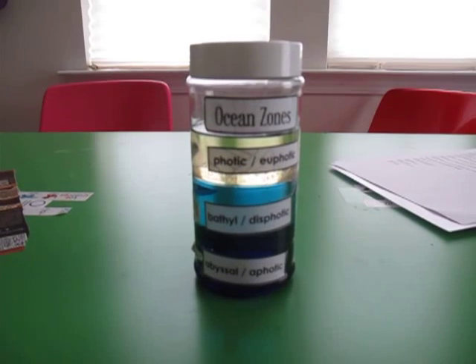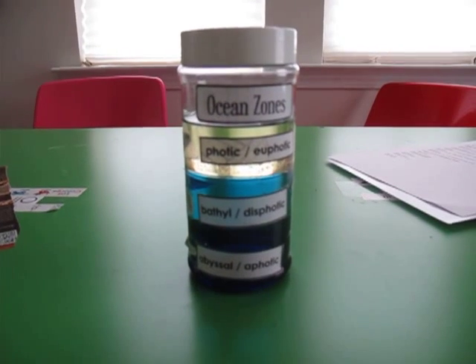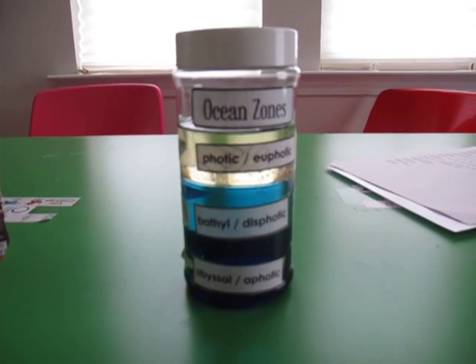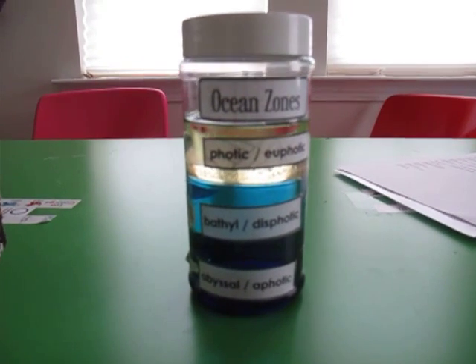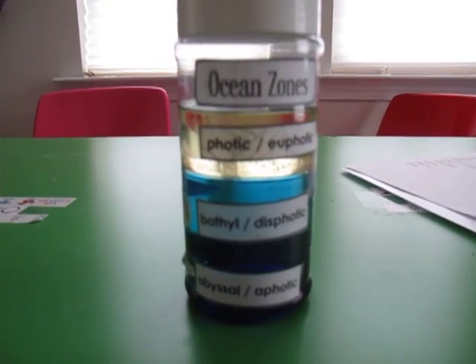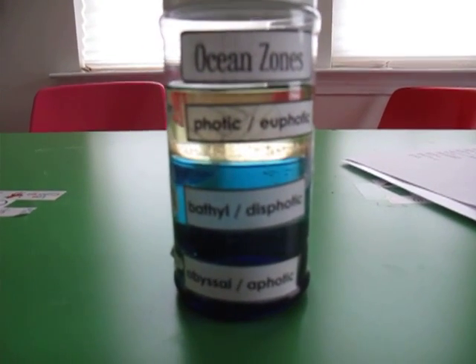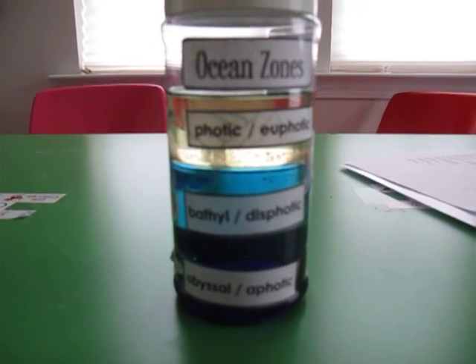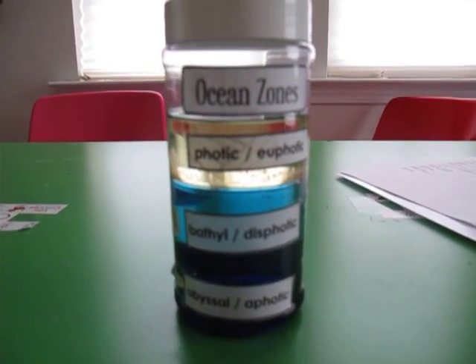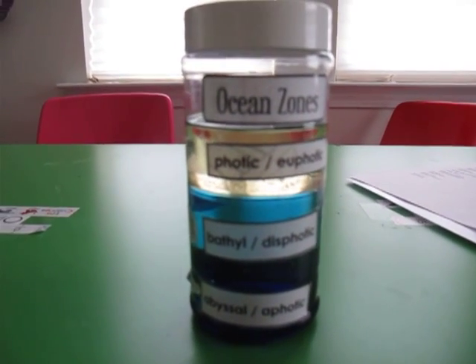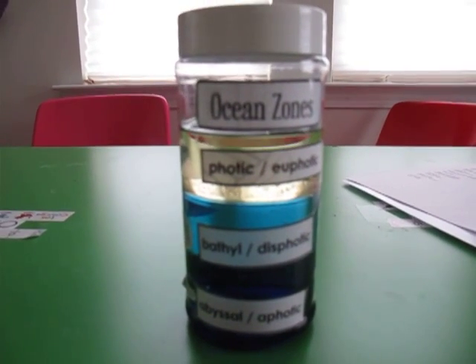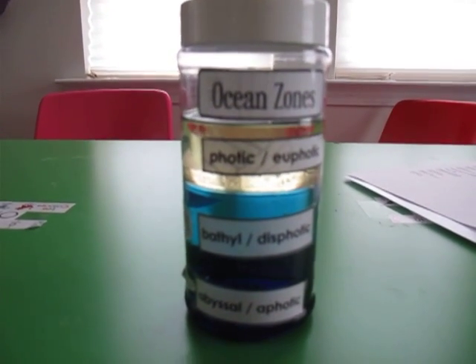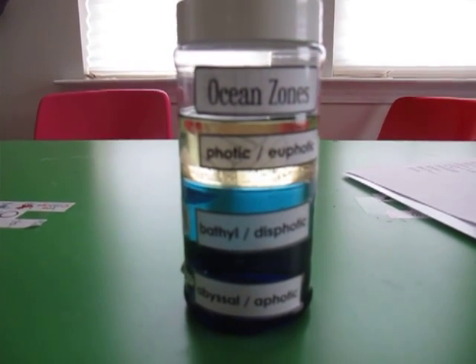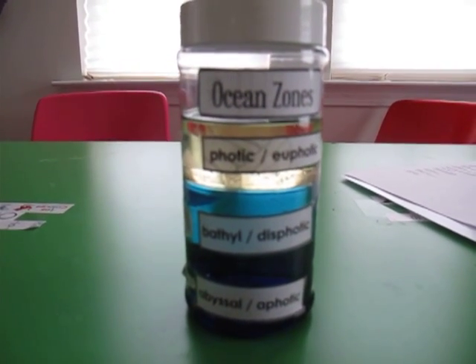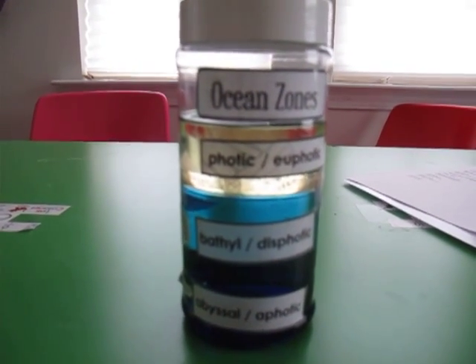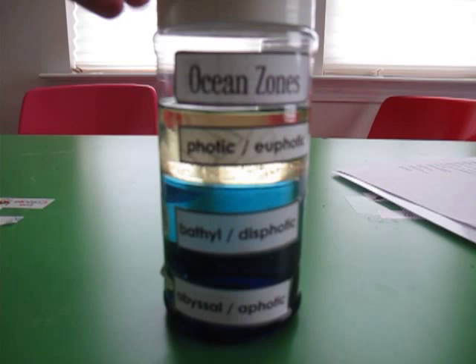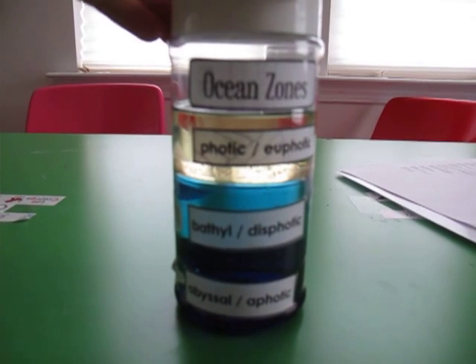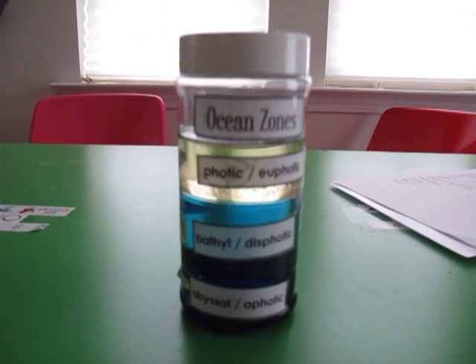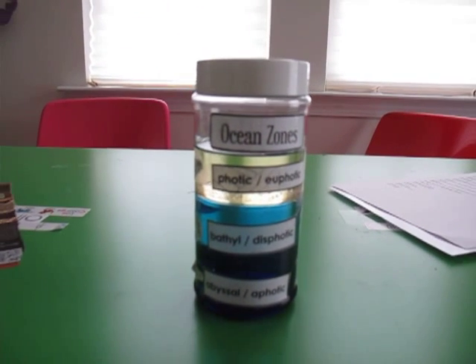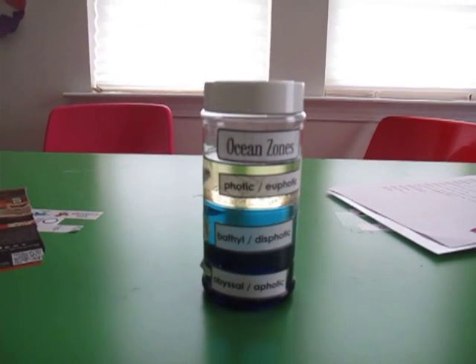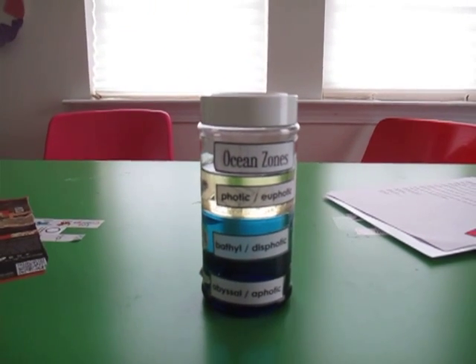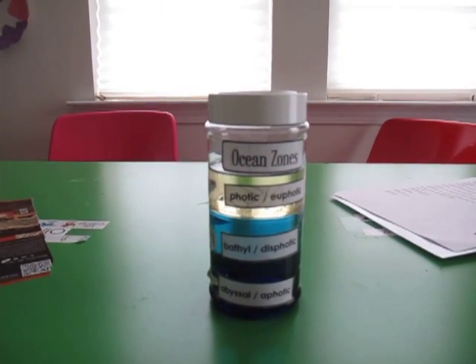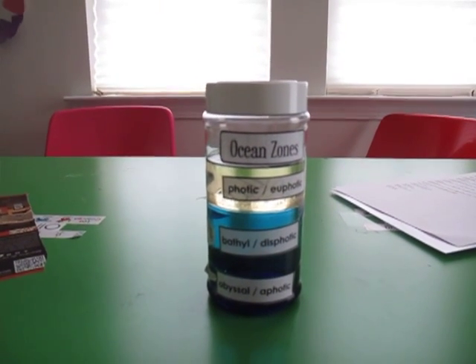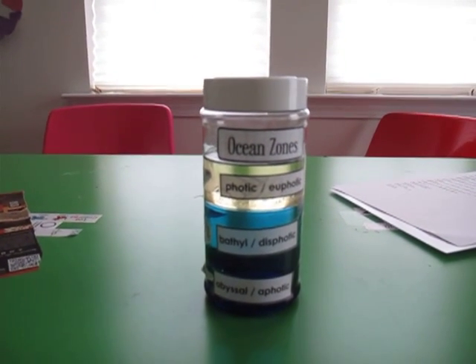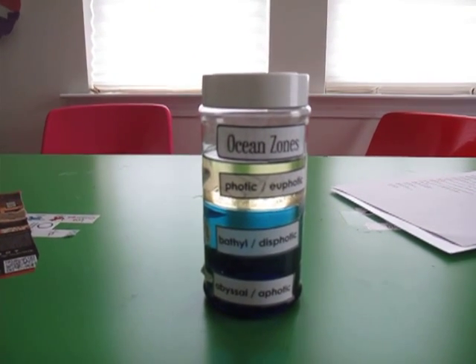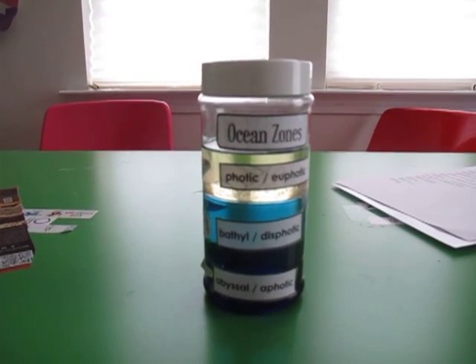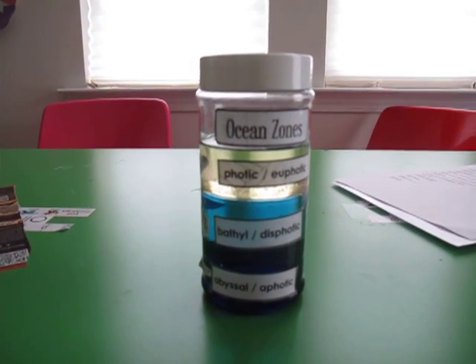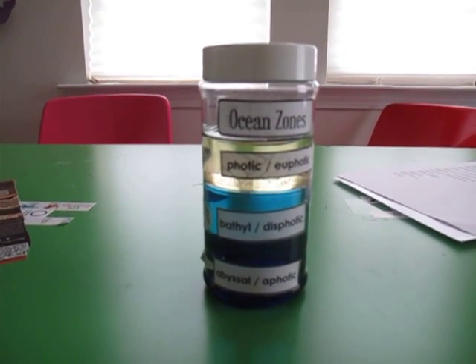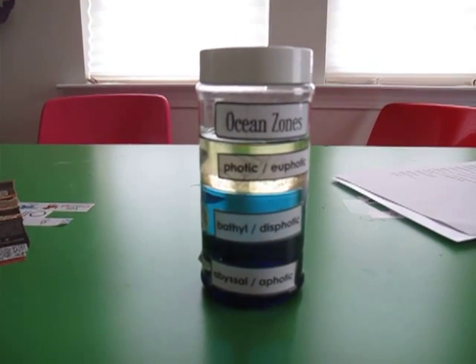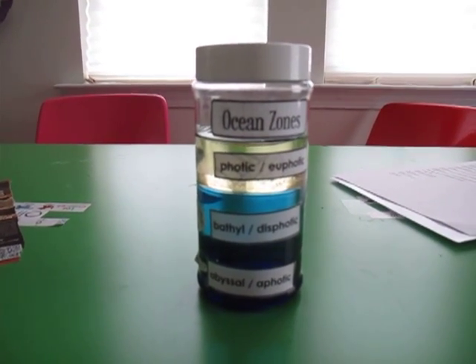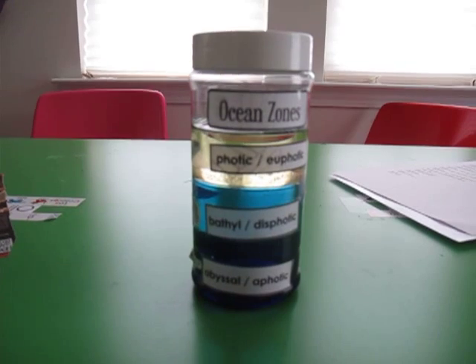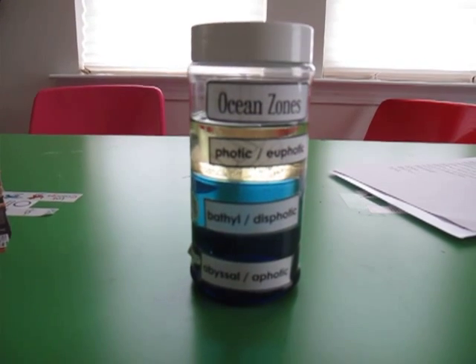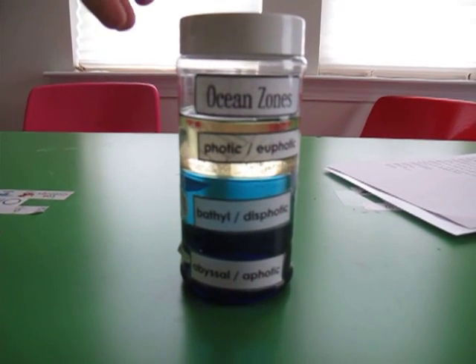Hey guys, this week we are studying ocean zones in science, and I came up with this project to make with the kids and it worked out really good.